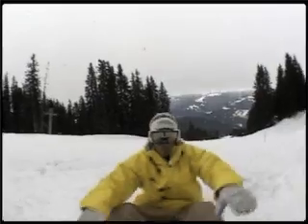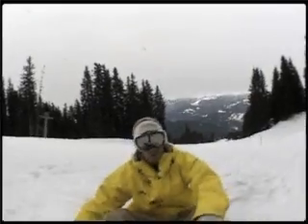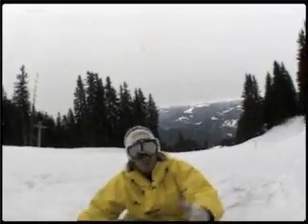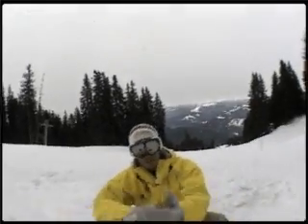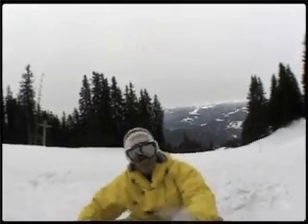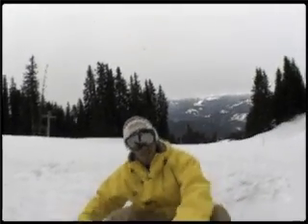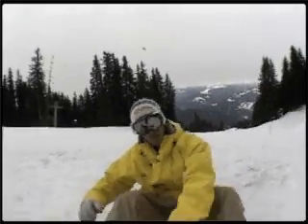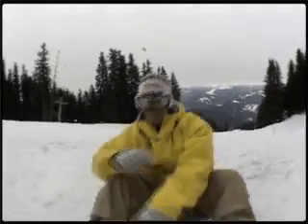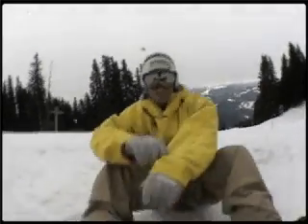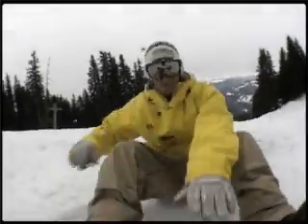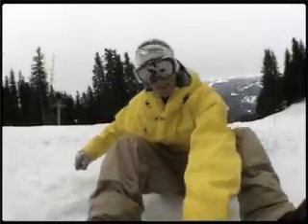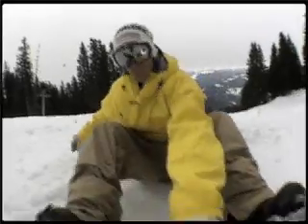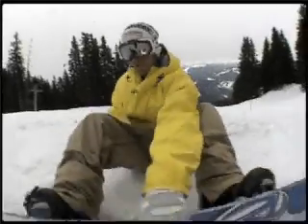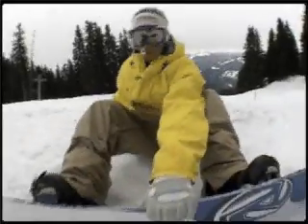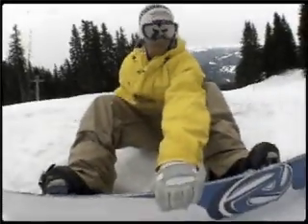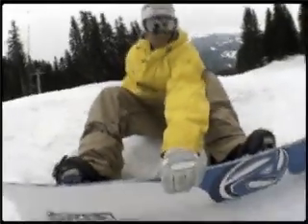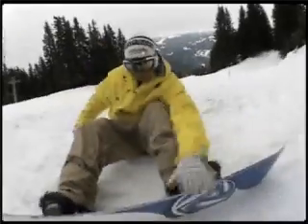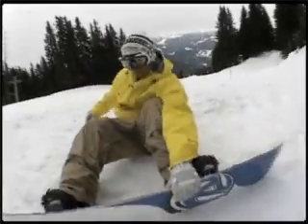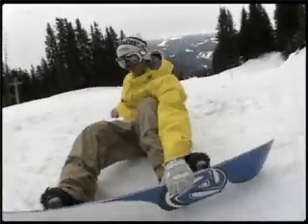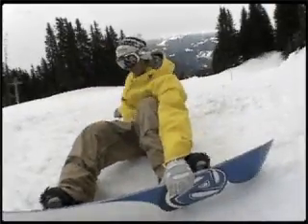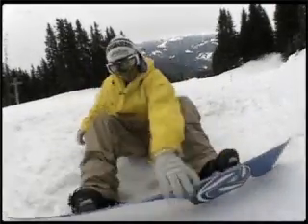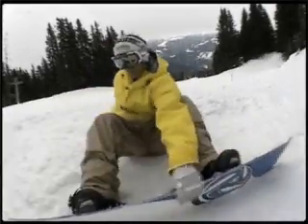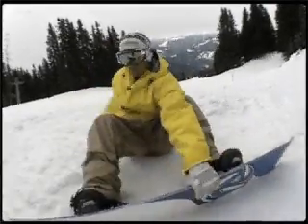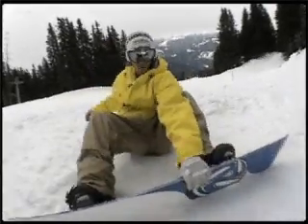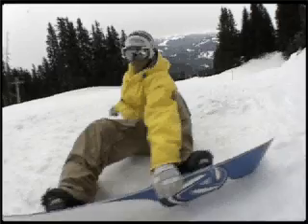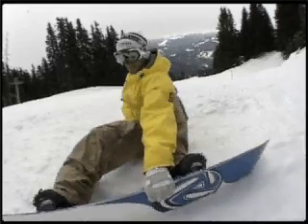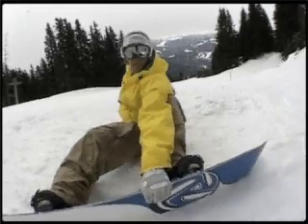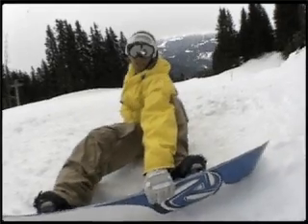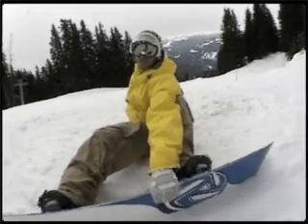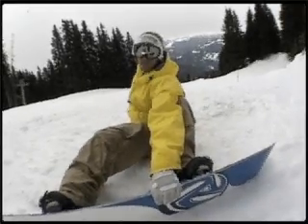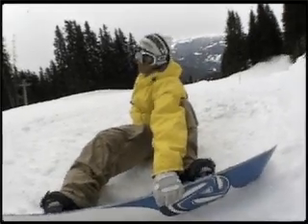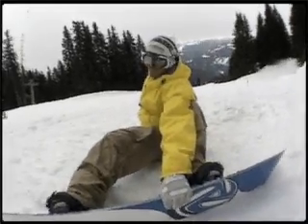For doing a mute grab, you take the left hand as a regular rider, grab between the legs. You can also do it here but I like it more on the inside — try to tweak it a bit as well.